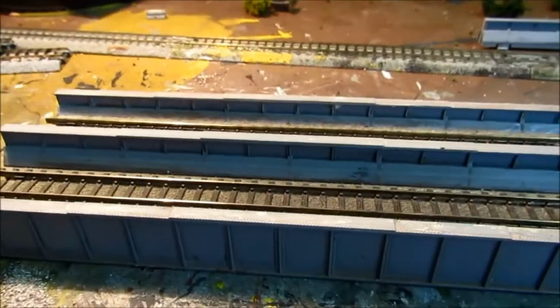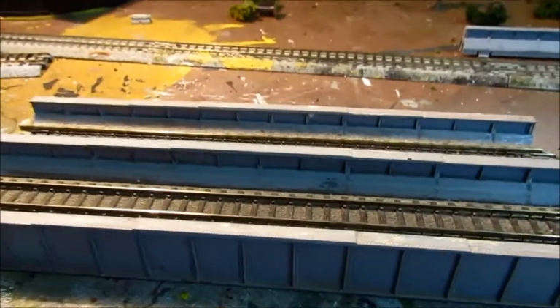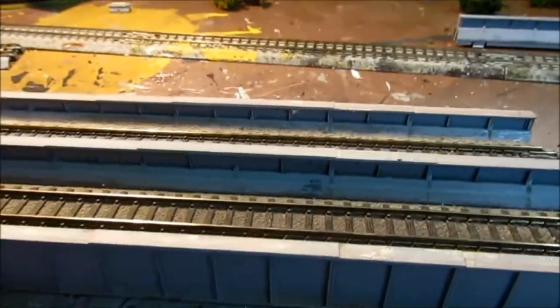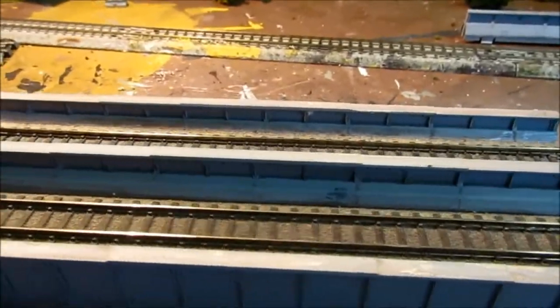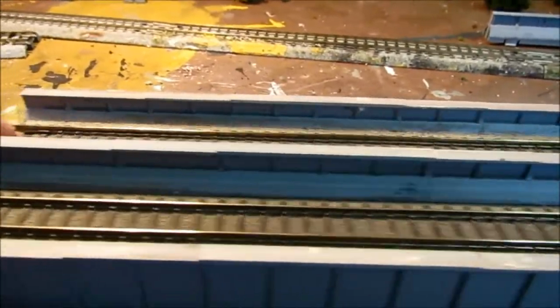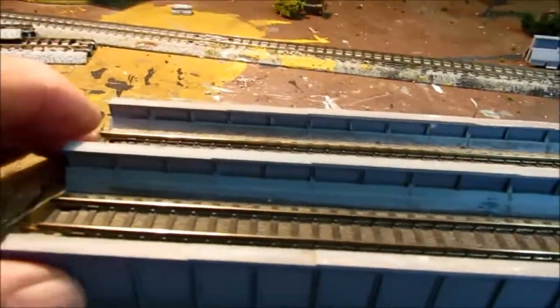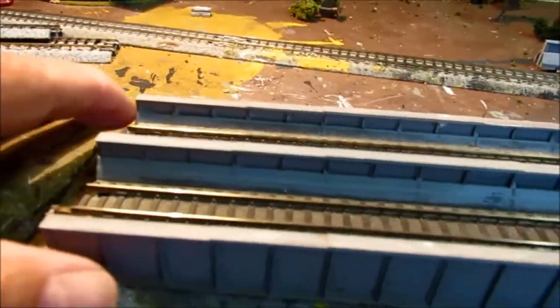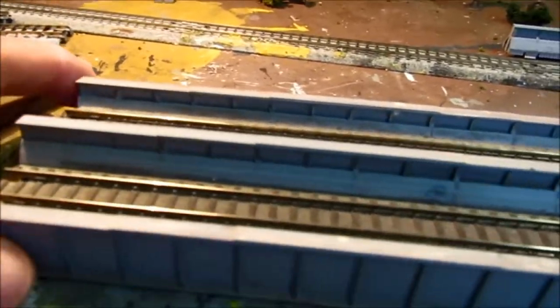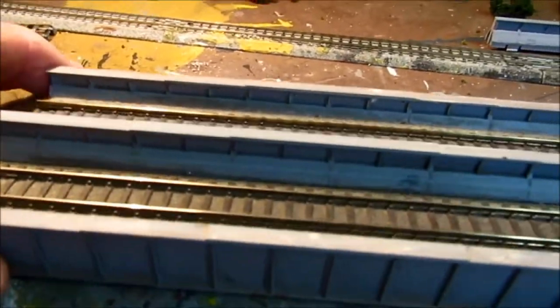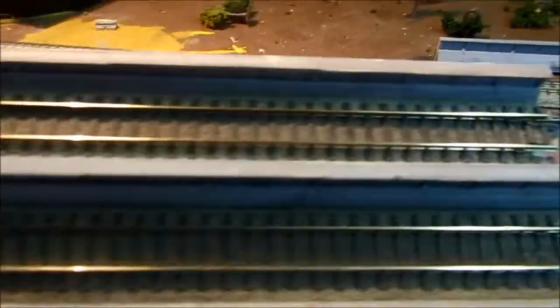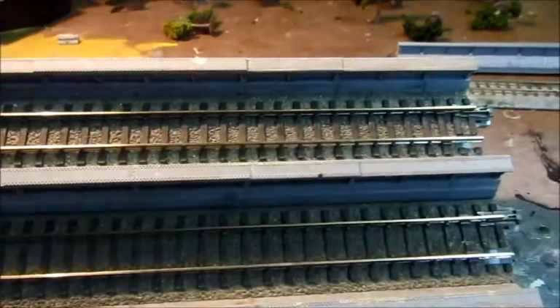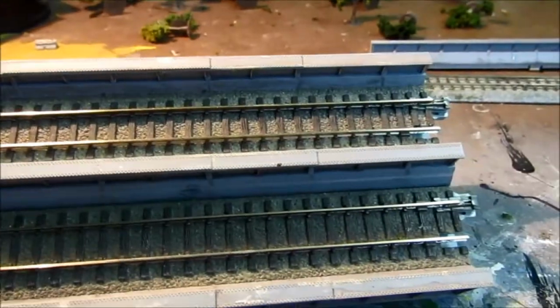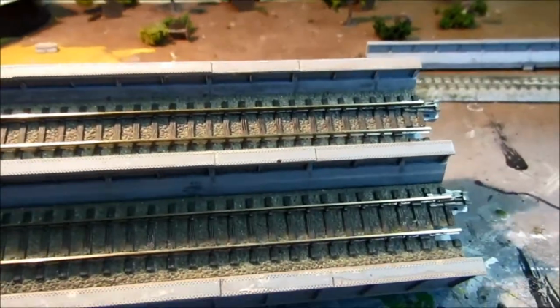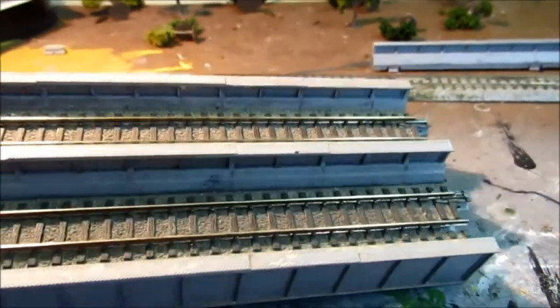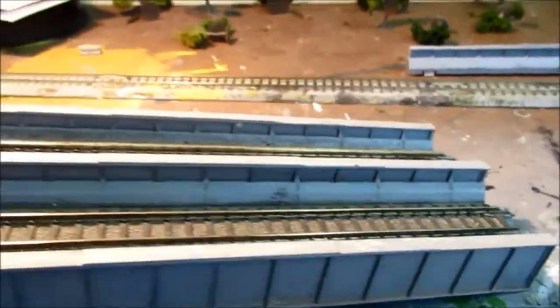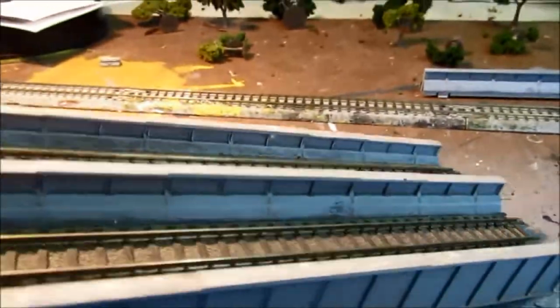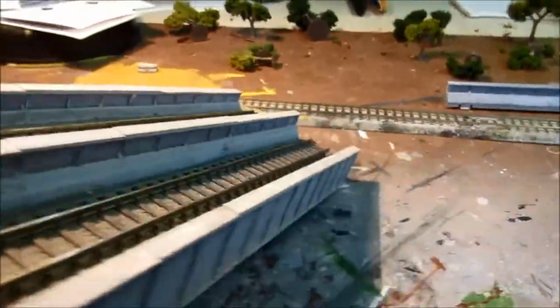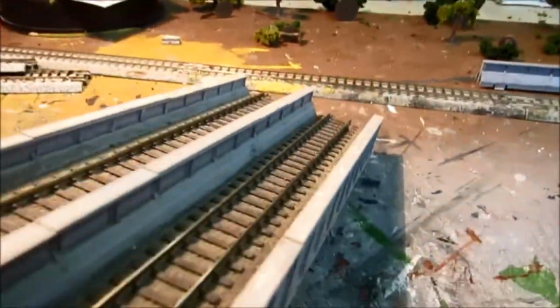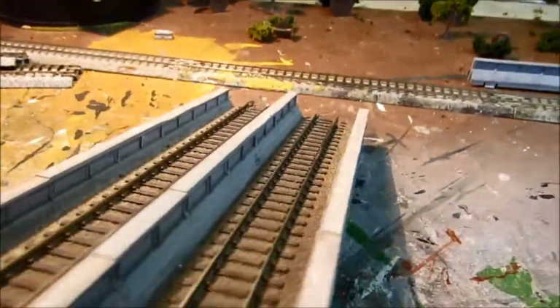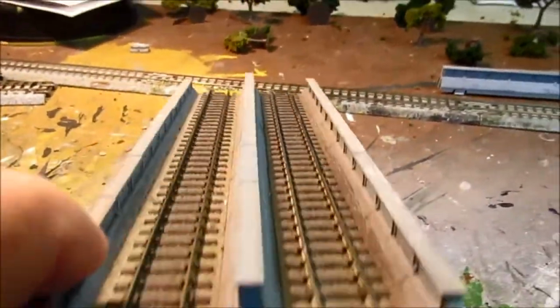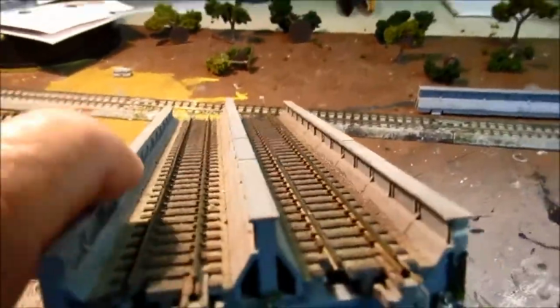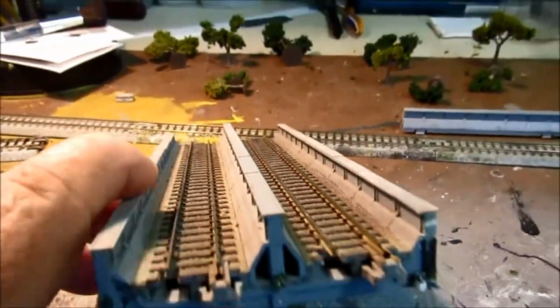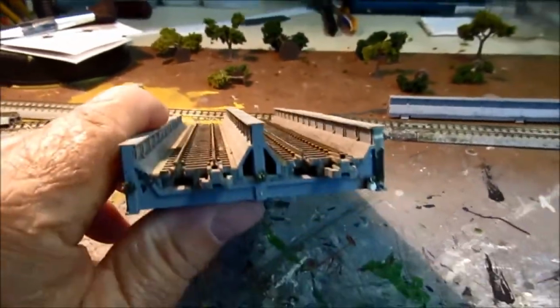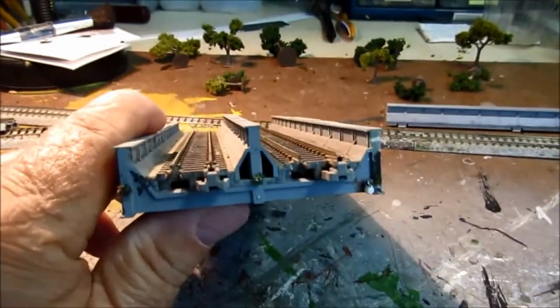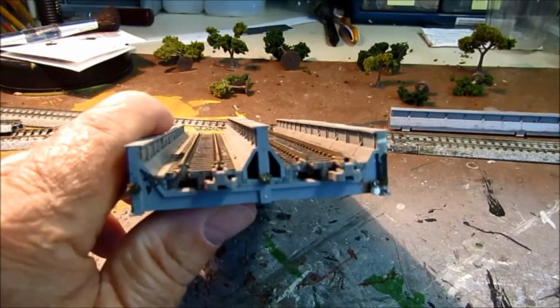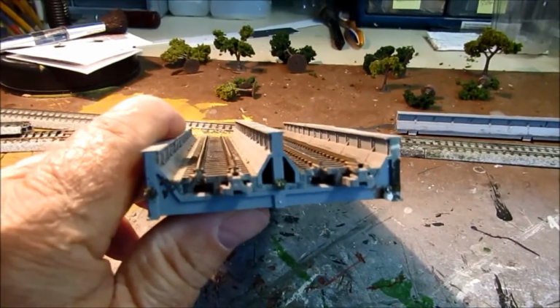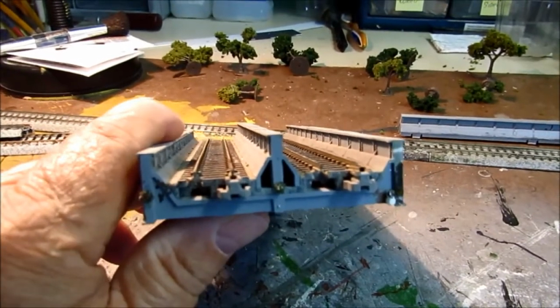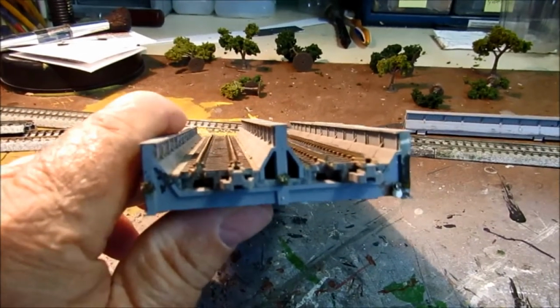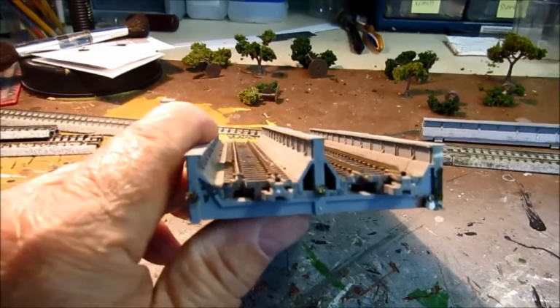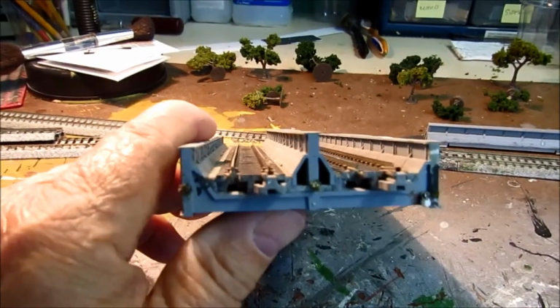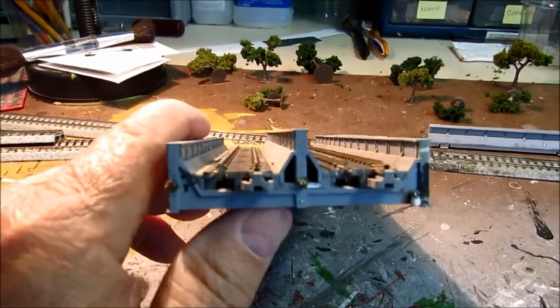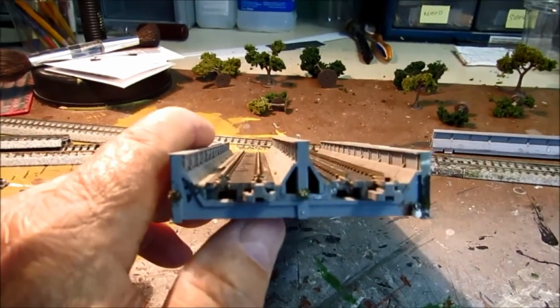I'm sitting here at my workbench. This is the Cotto Bridge, and as you can see, it has that centerpiece that goes down the middle there.